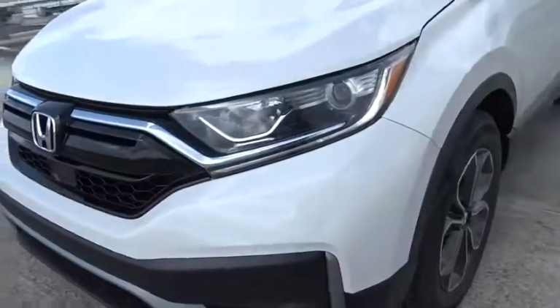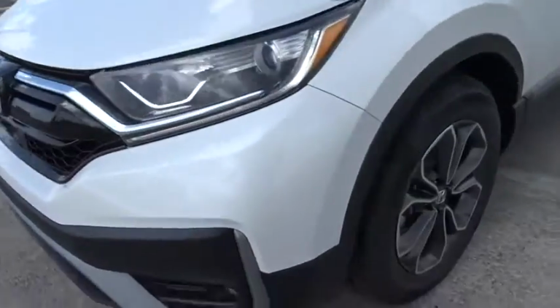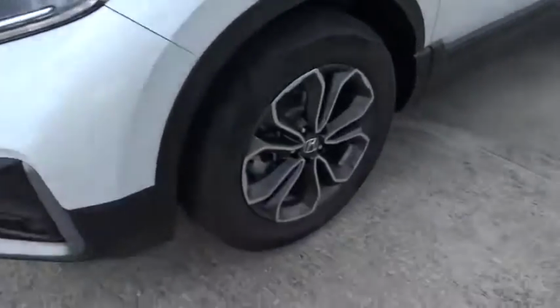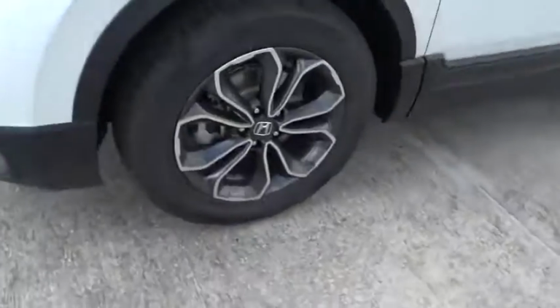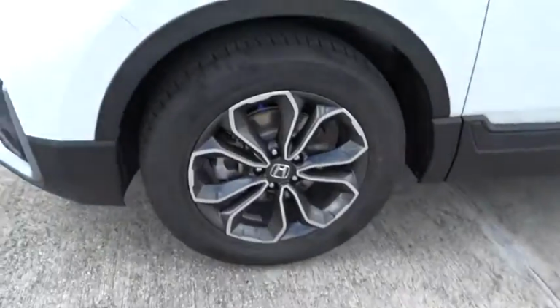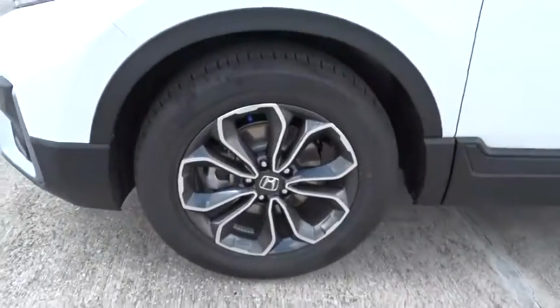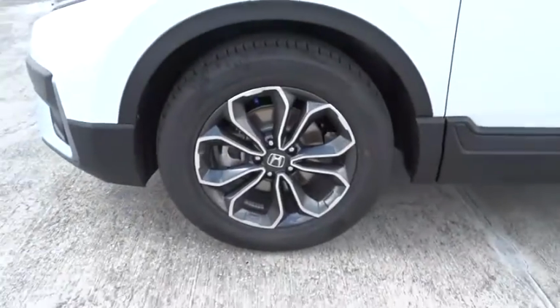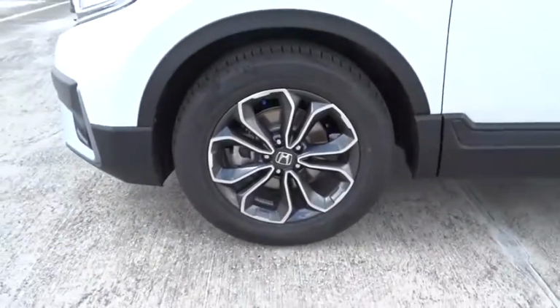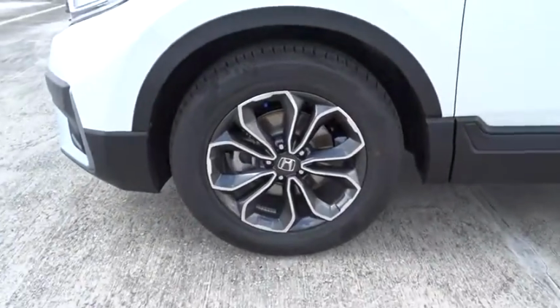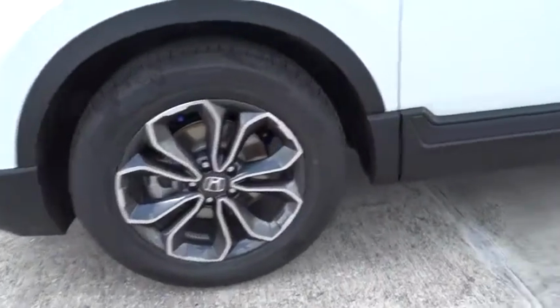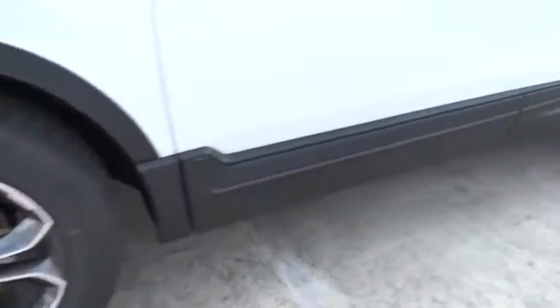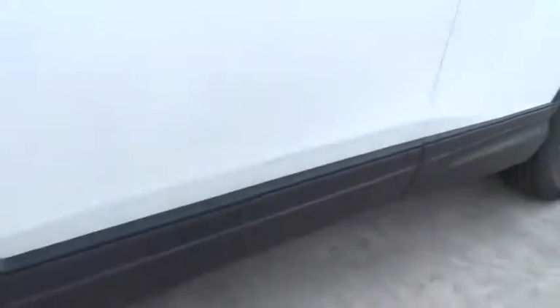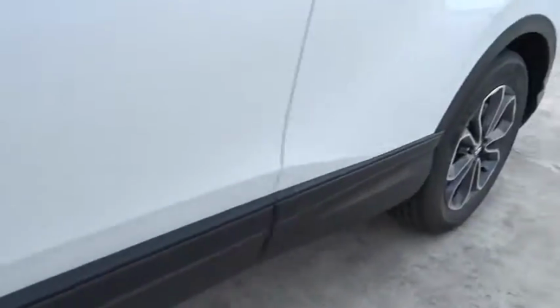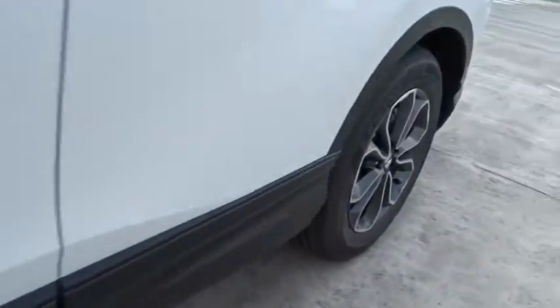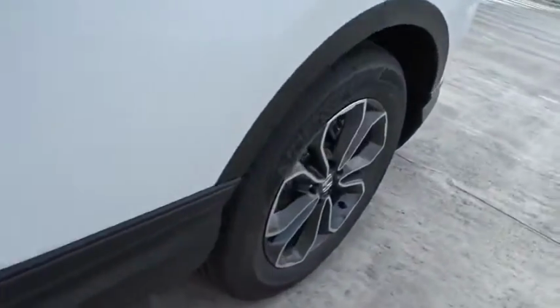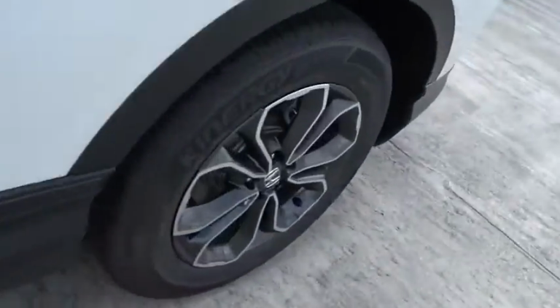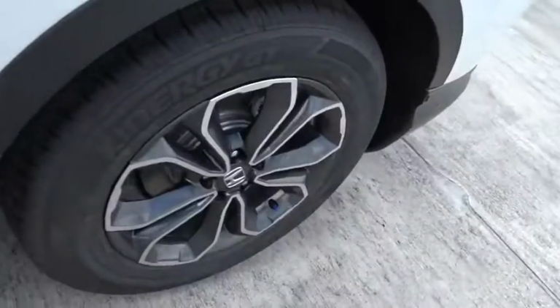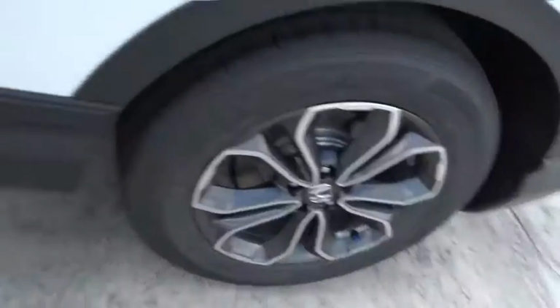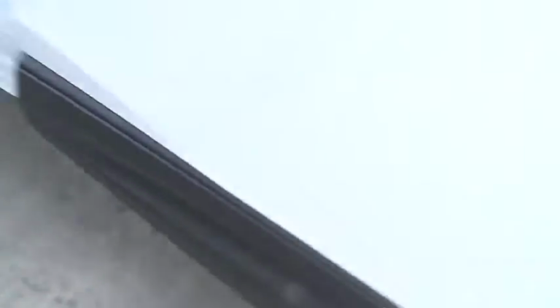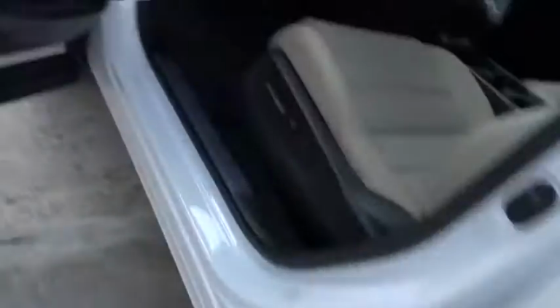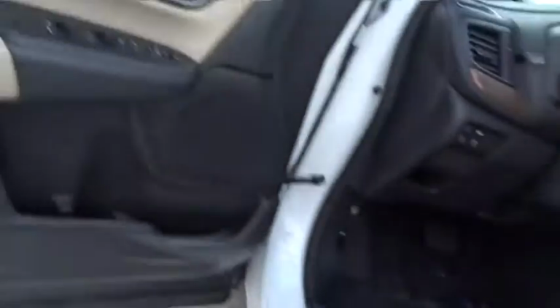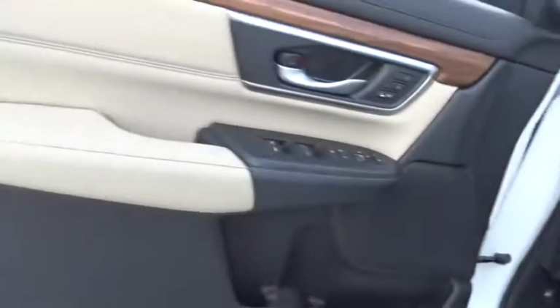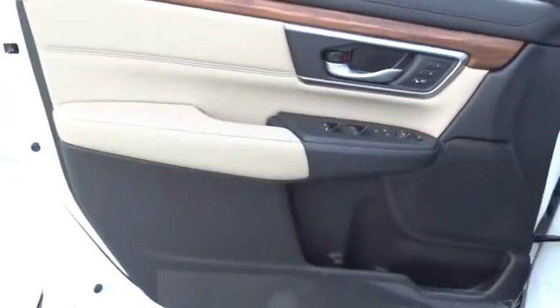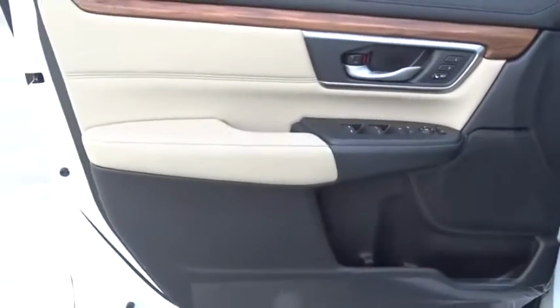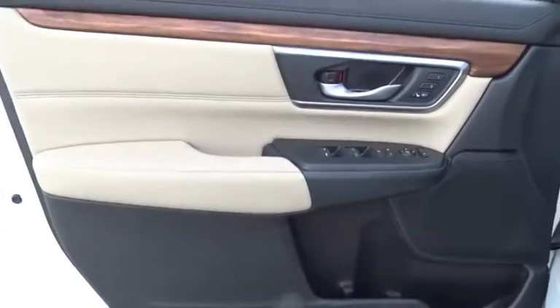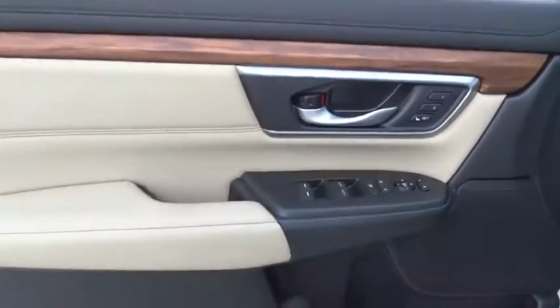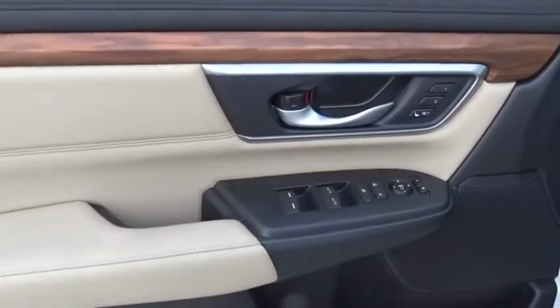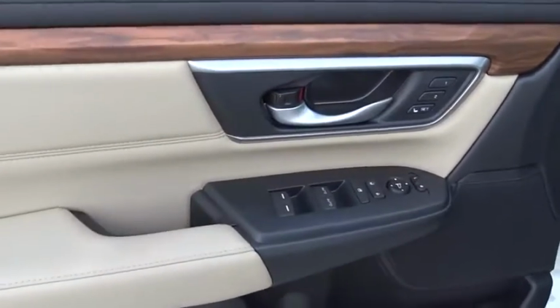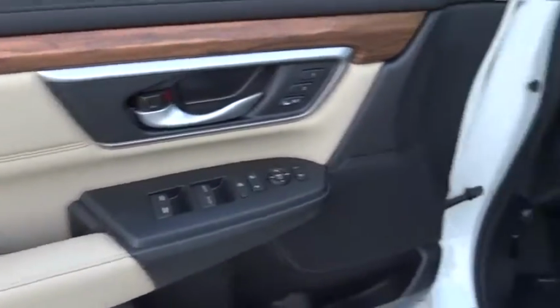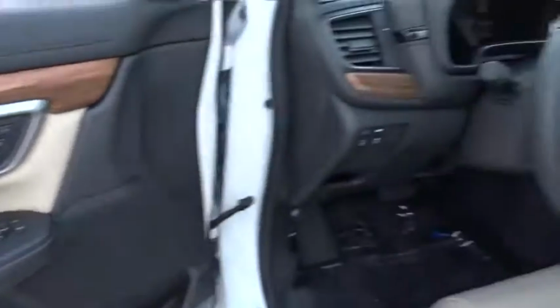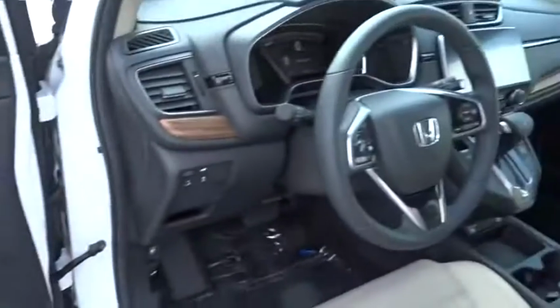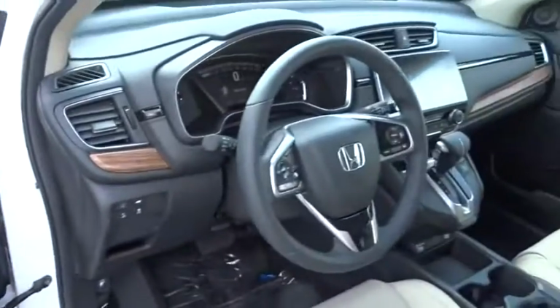Heated driver seats, airbags, leather seats, tachometer, heated passenger seats, driver memory seats, power heated outside mirrors, adaptive cruise control, rear spoiler.